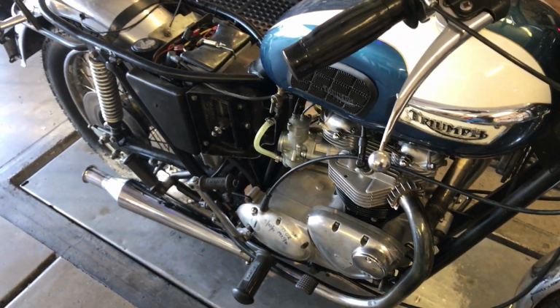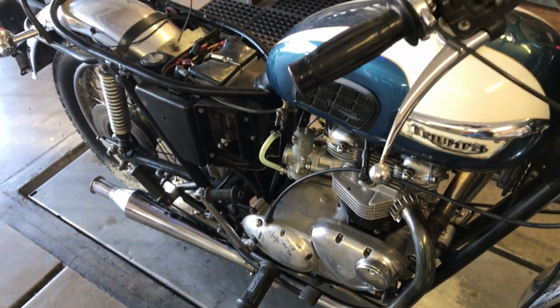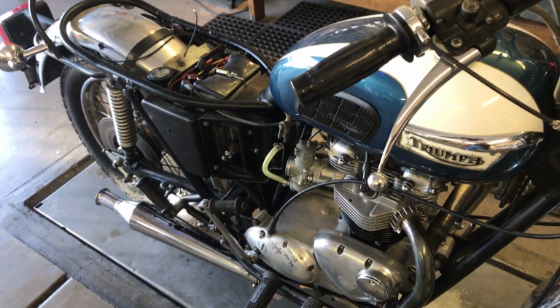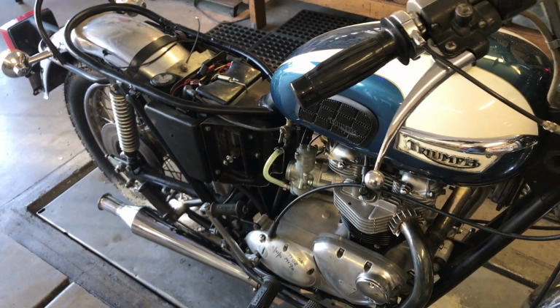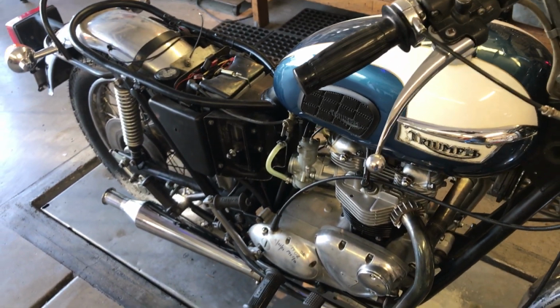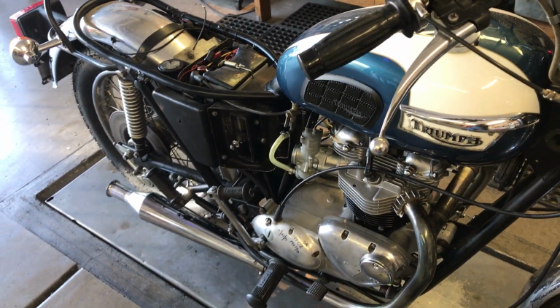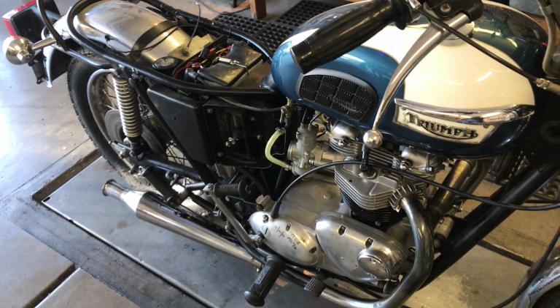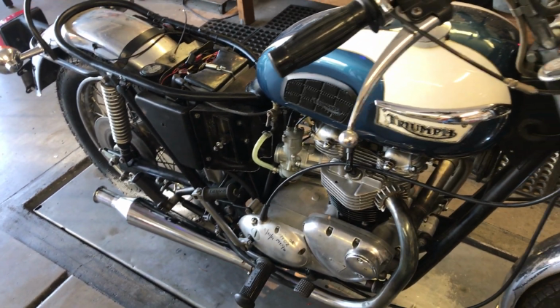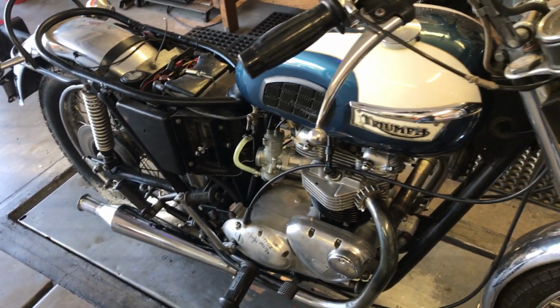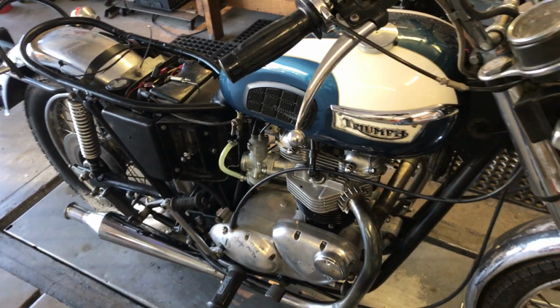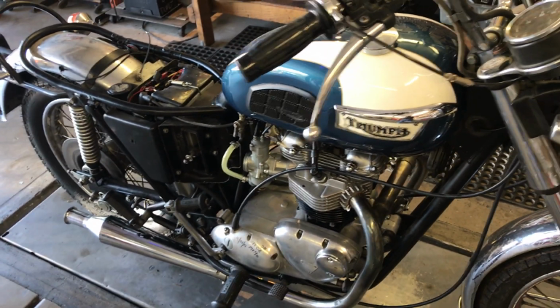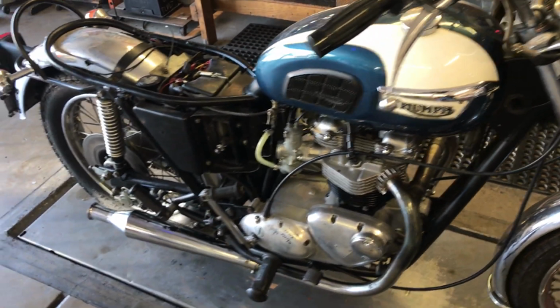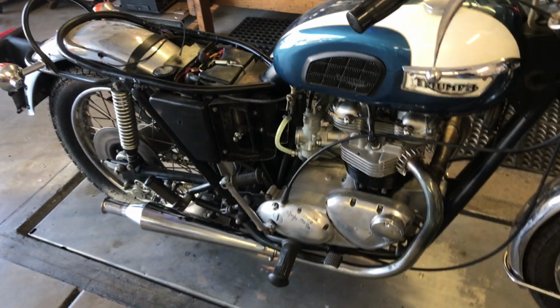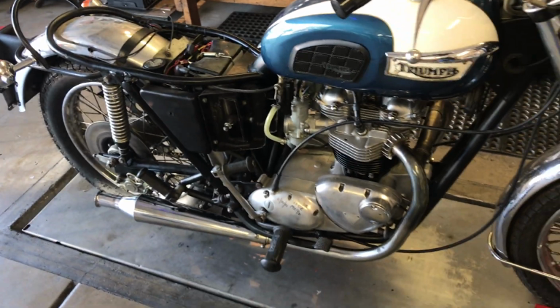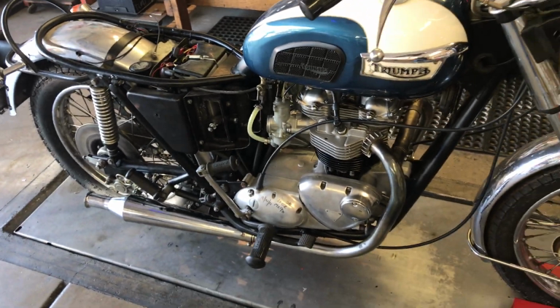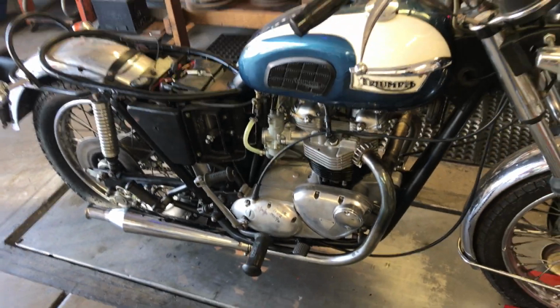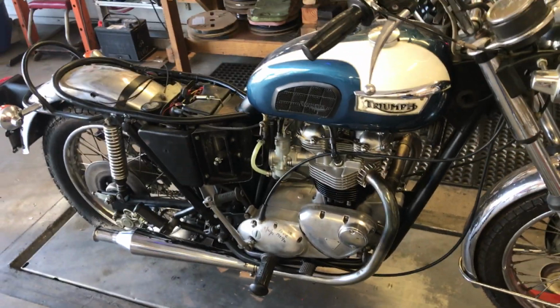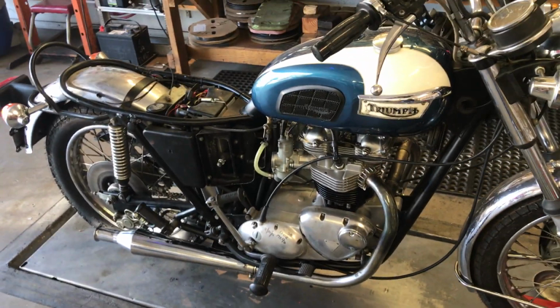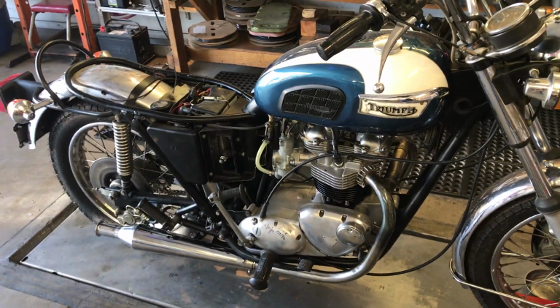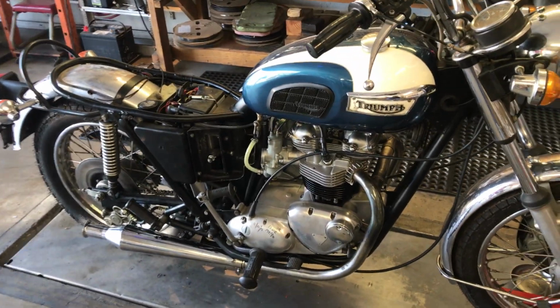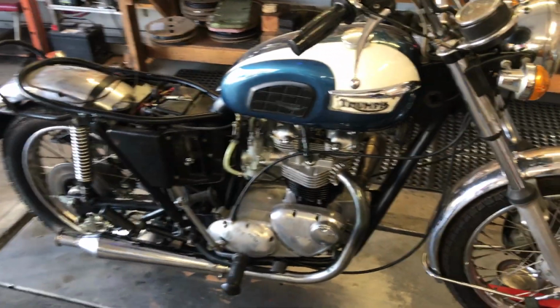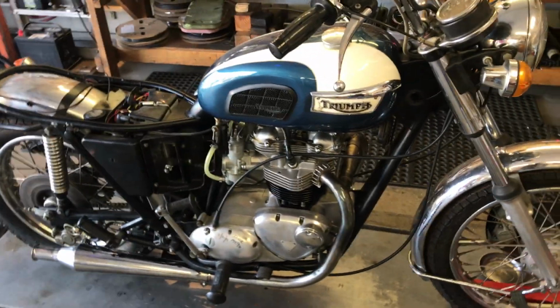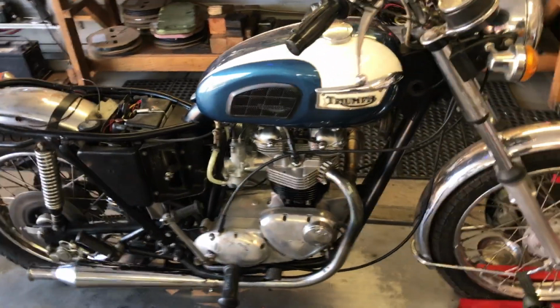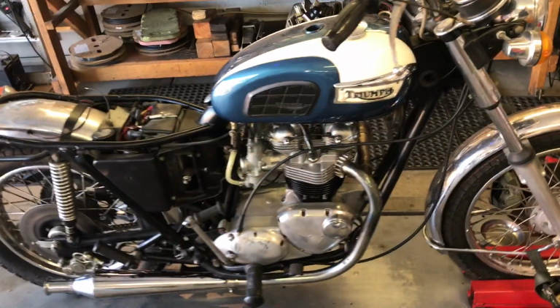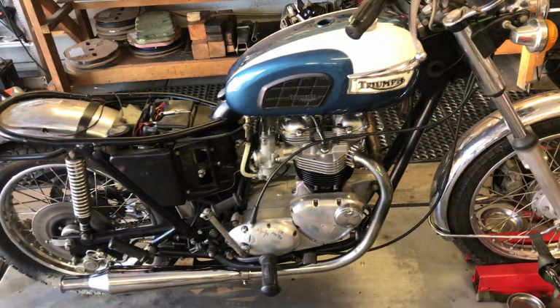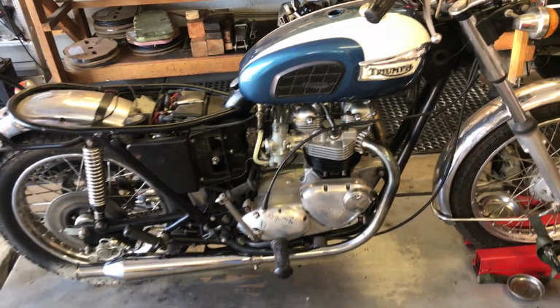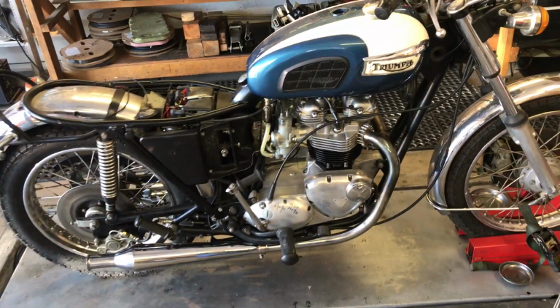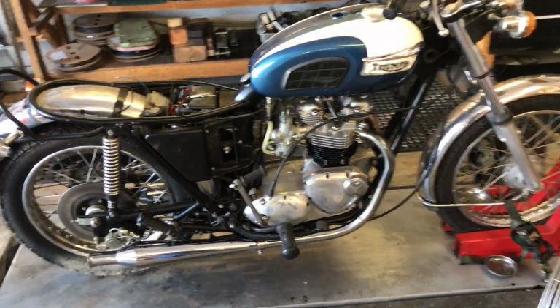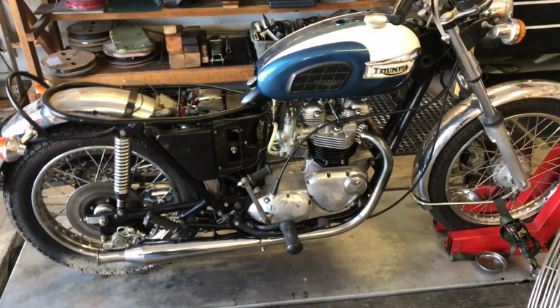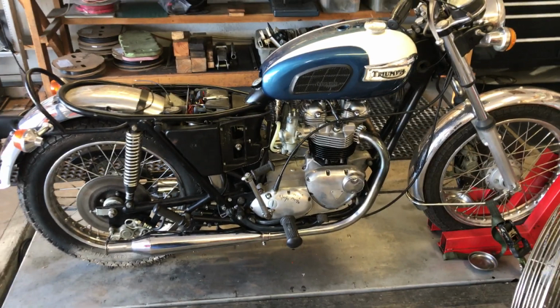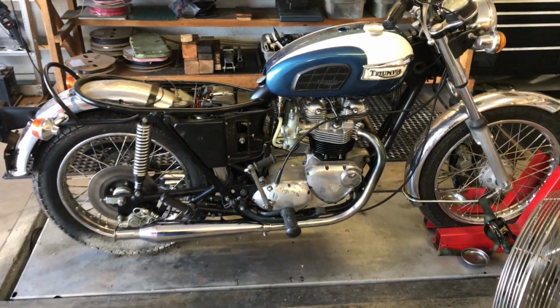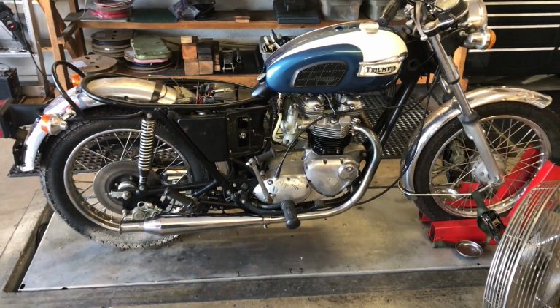I'll go ahead and put the seat on it, run it up and down a few more times, and take it out for a test ride. But right now, it sounds good.